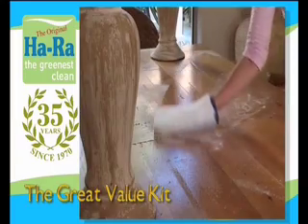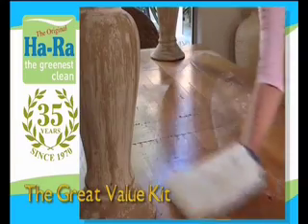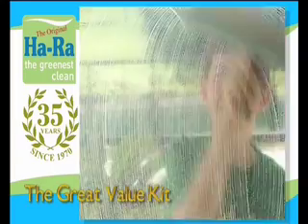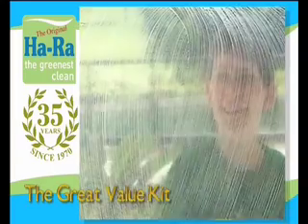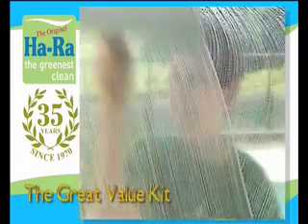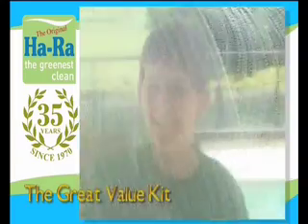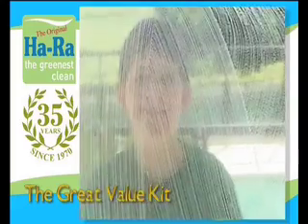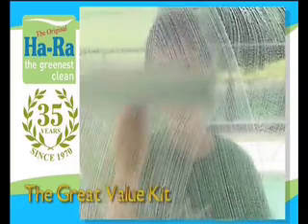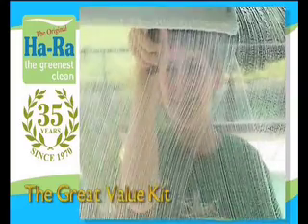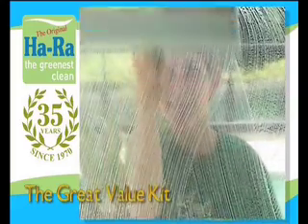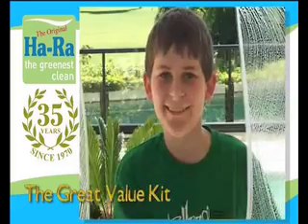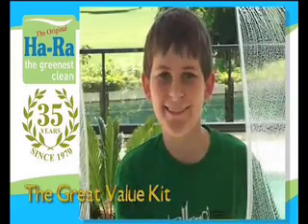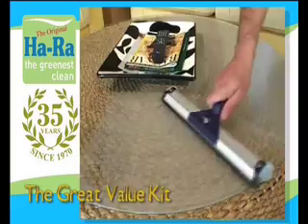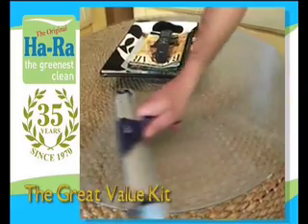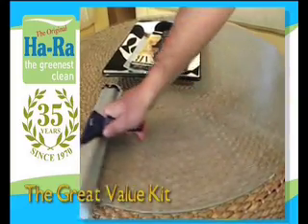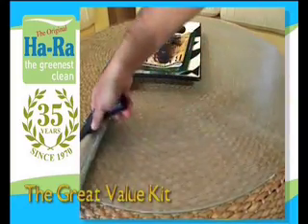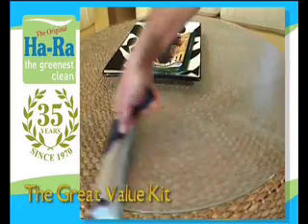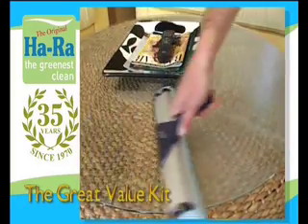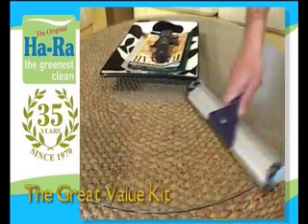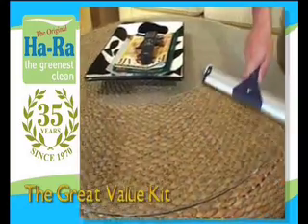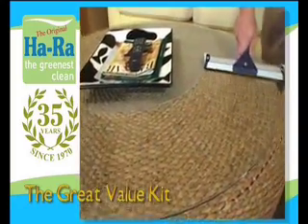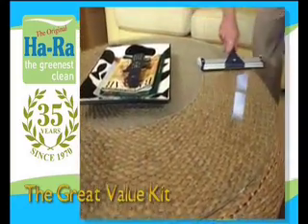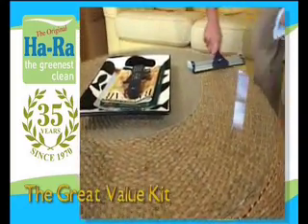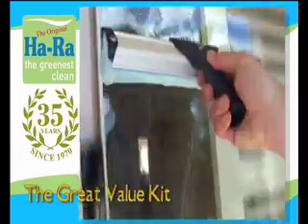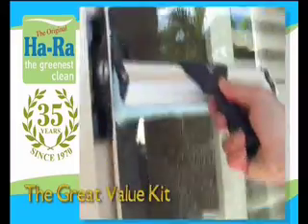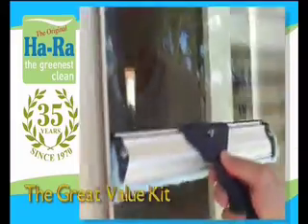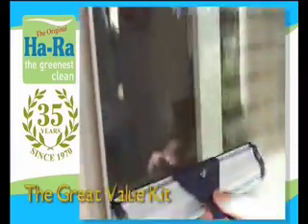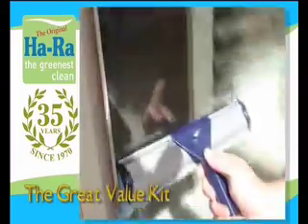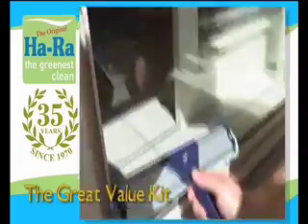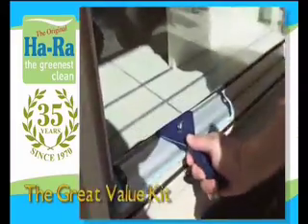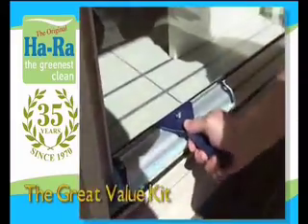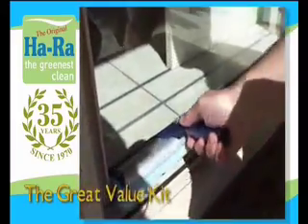The Window Cleaner is made from high grade materials with two working edges to clean and dry in one motion. The HaRa Window Cleaner is designed to catch the water so no messy drips land on your floor.